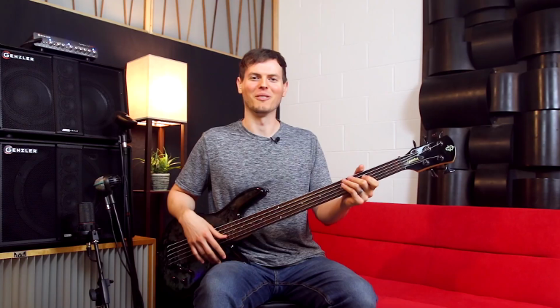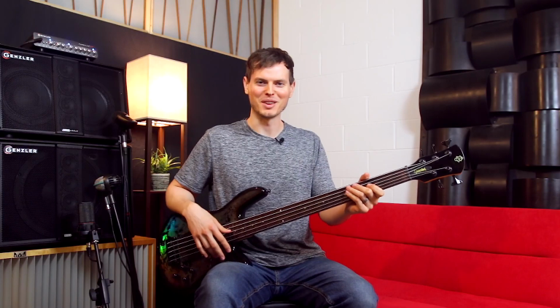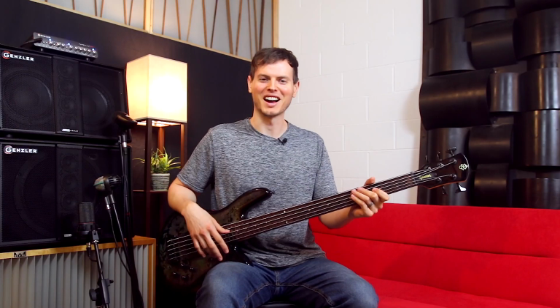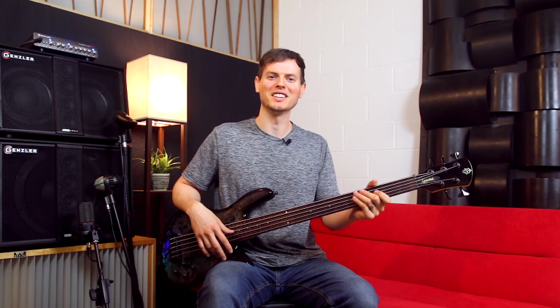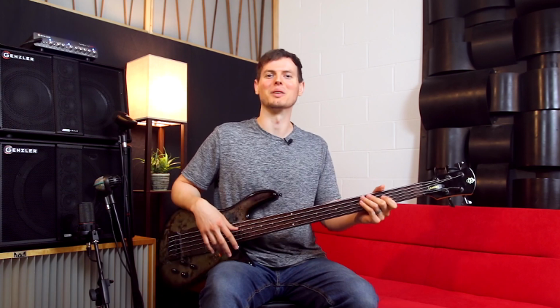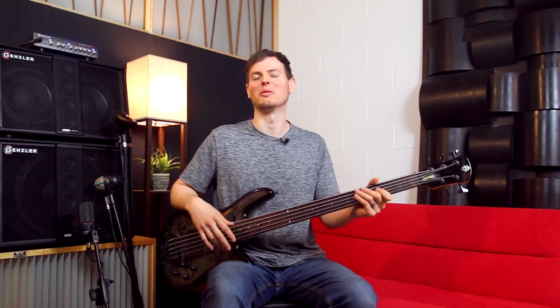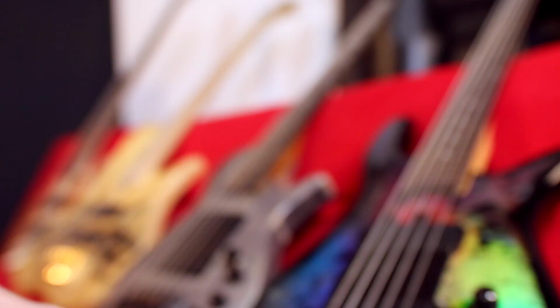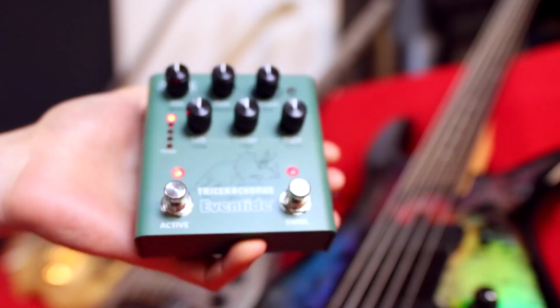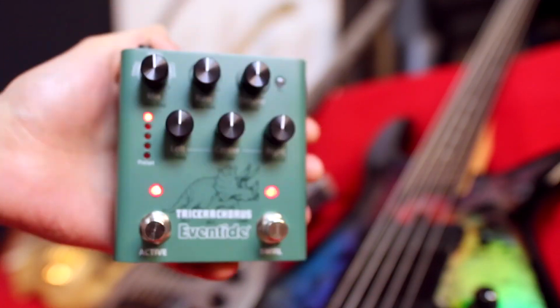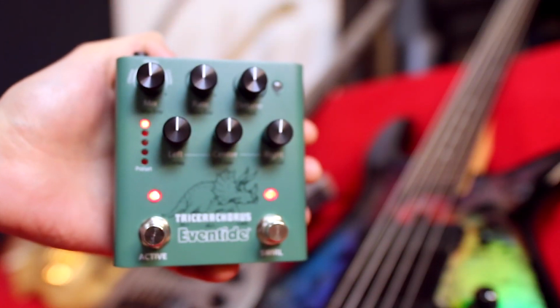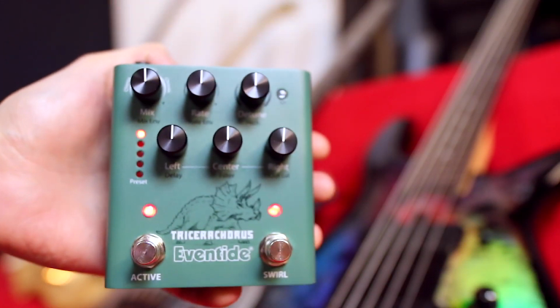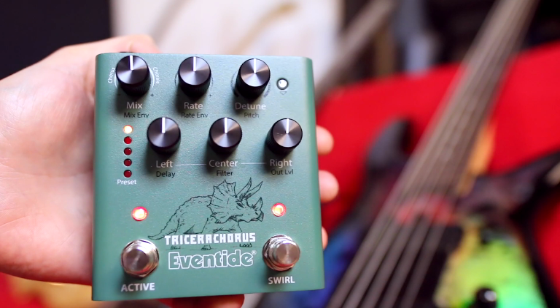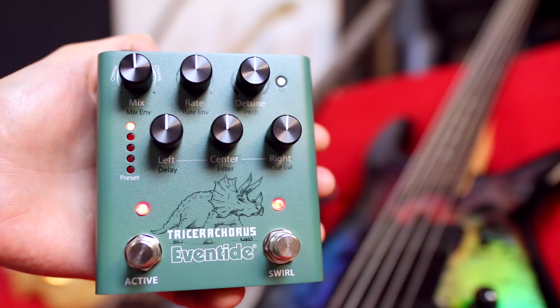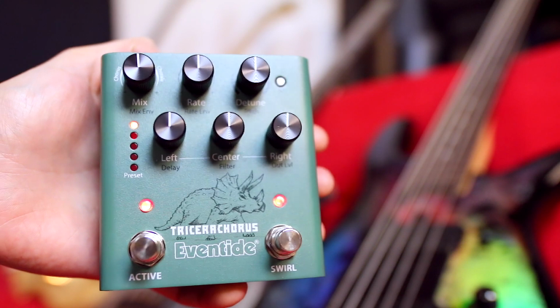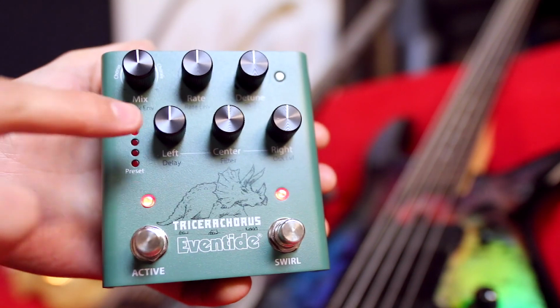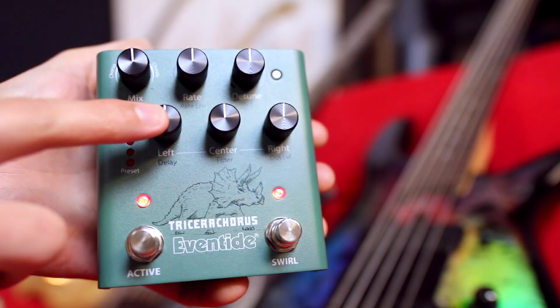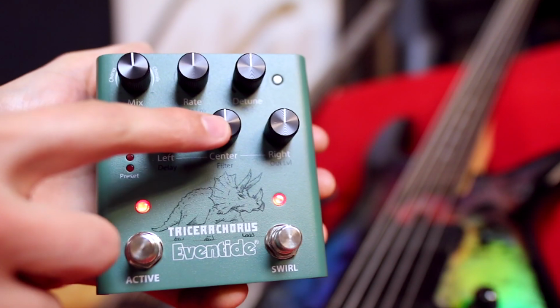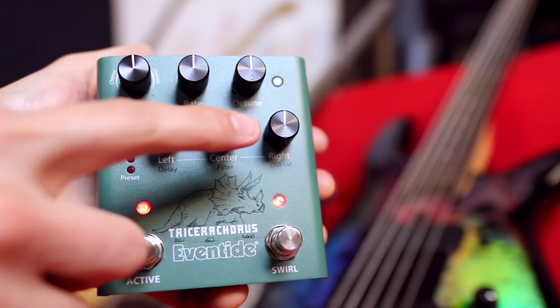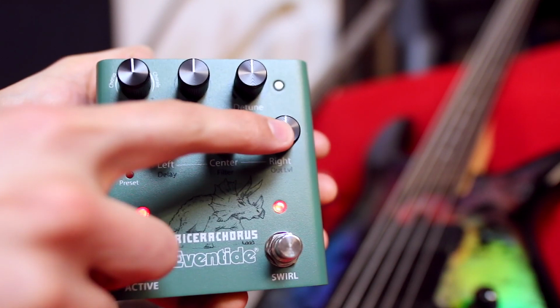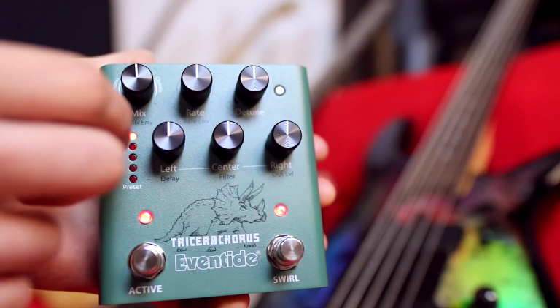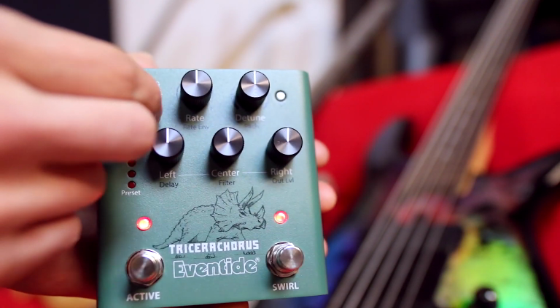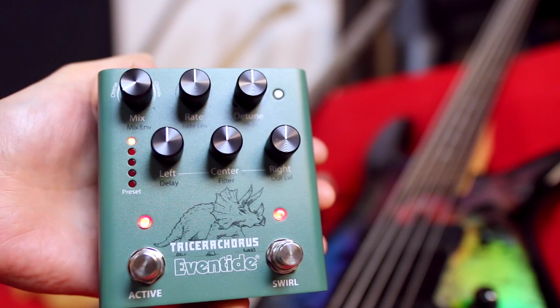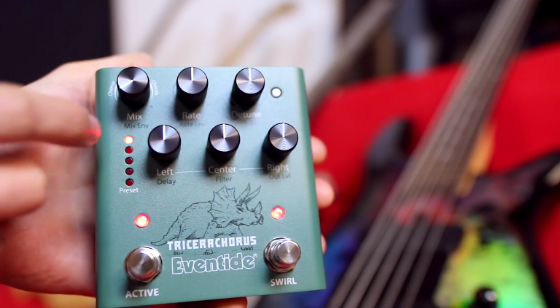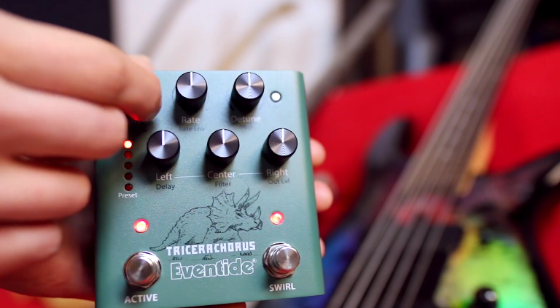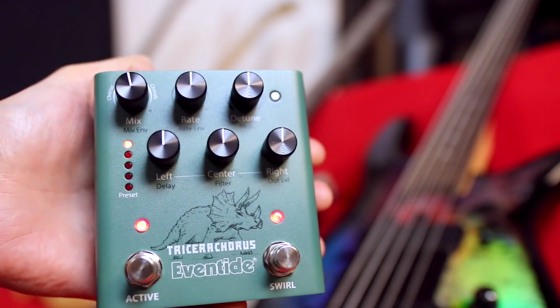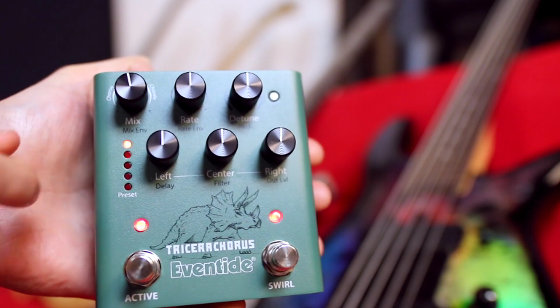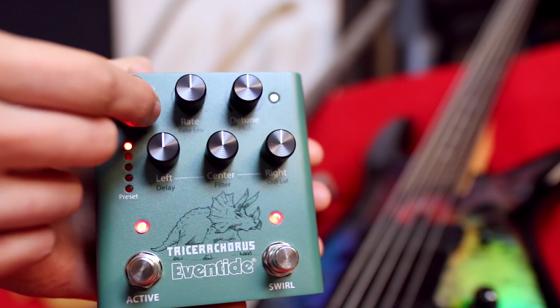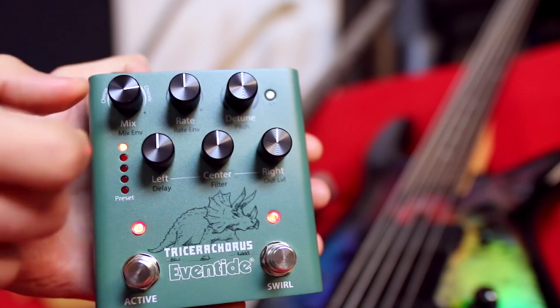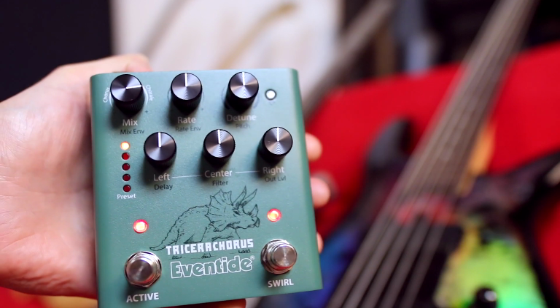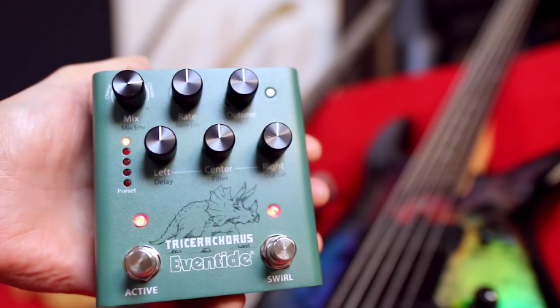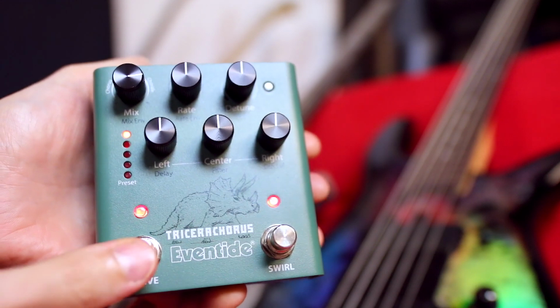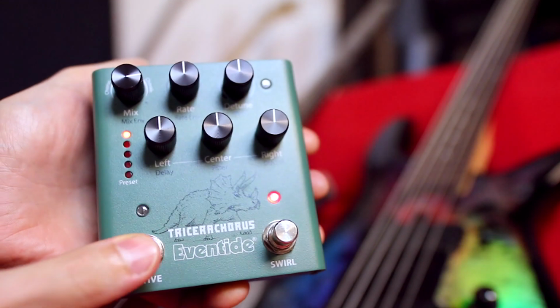I'm Nate, and today we're checking out the Tricera Chorus from Eventide. It features three chorus voices and three unique chorus effects that capture the classic tri-stereo choruses of the 70s and early 80s.